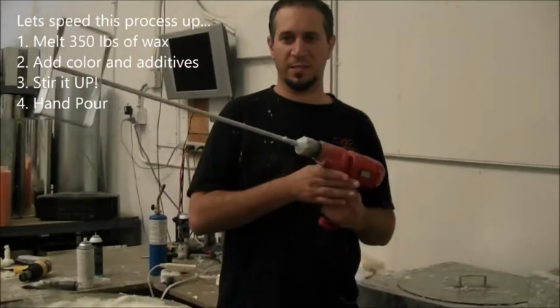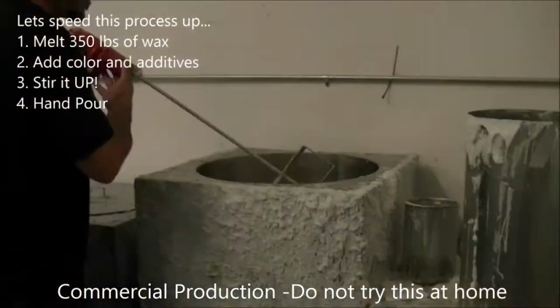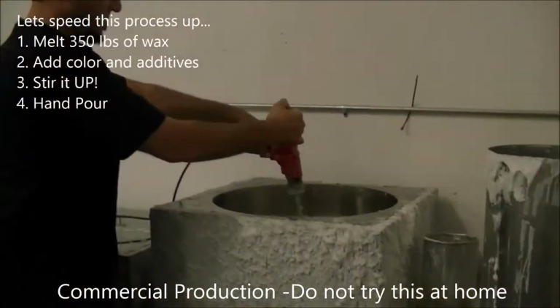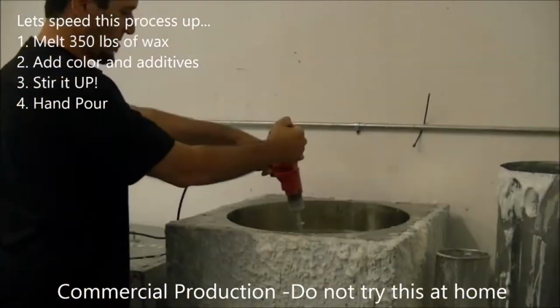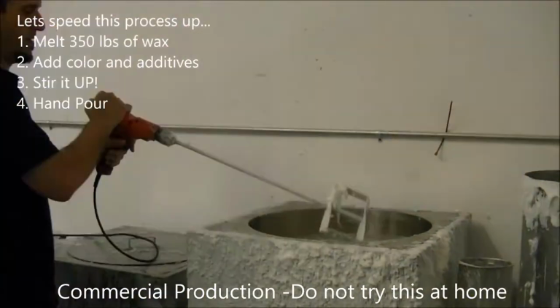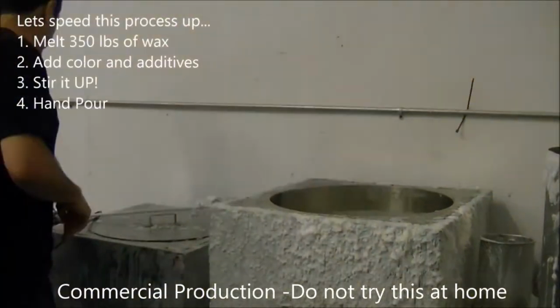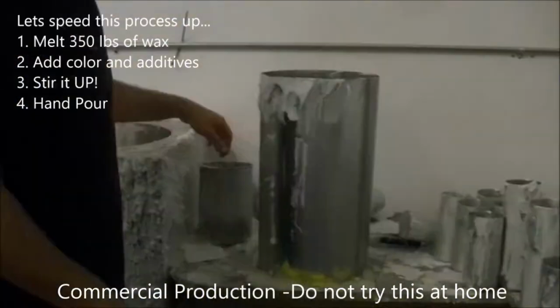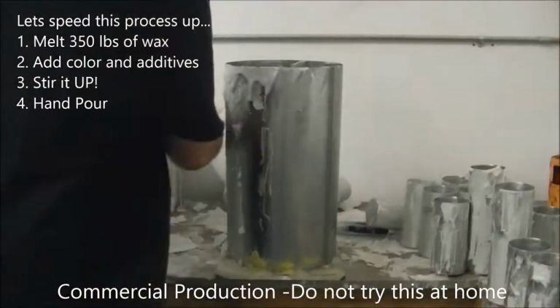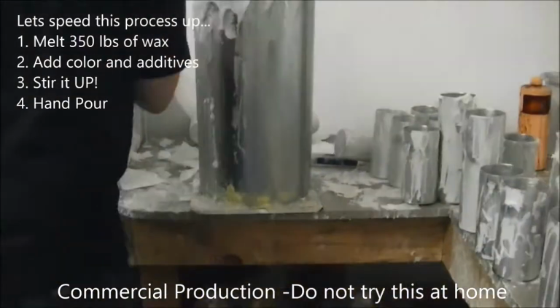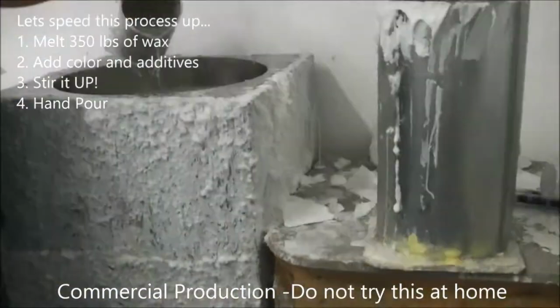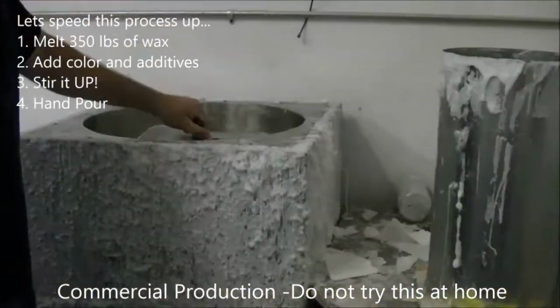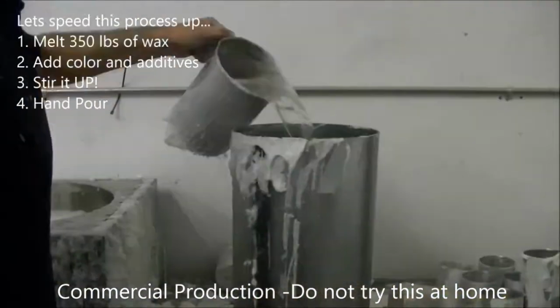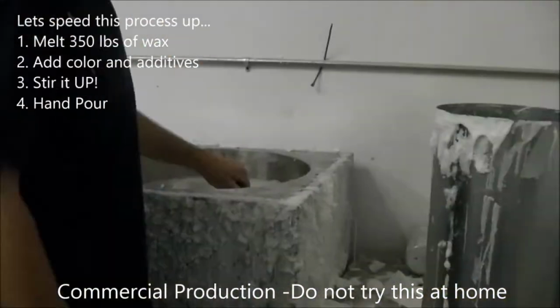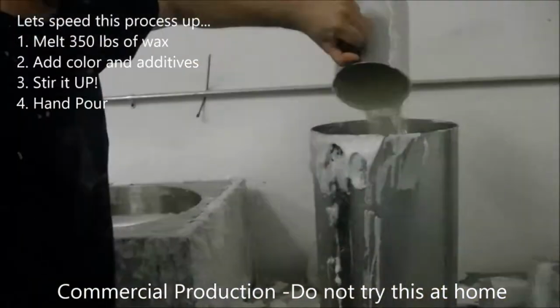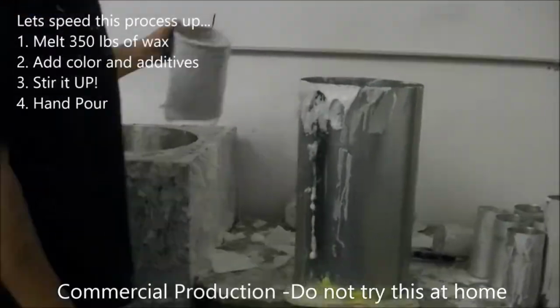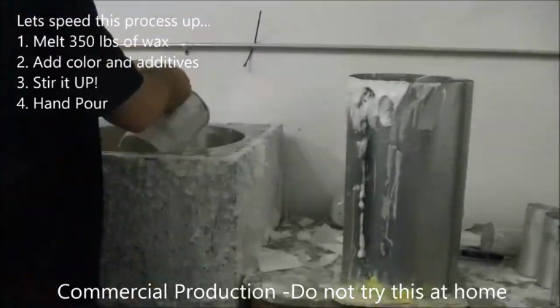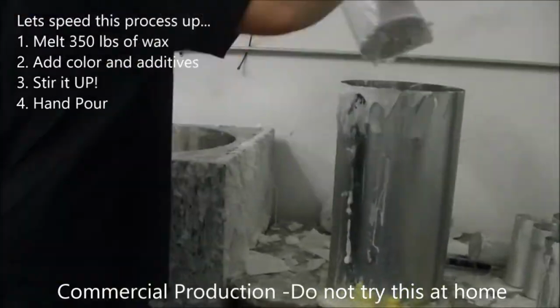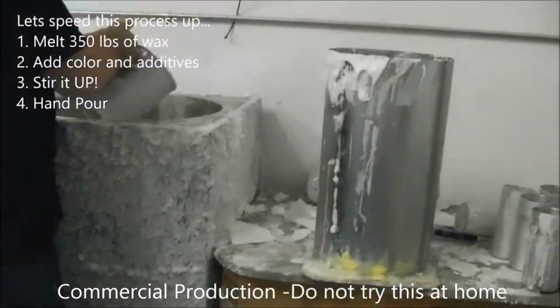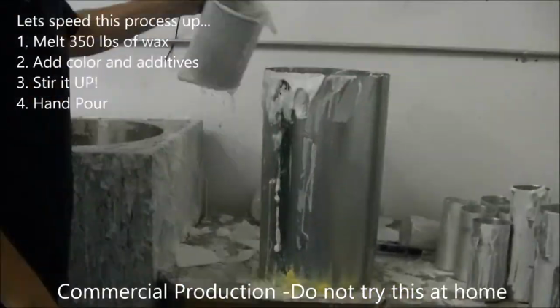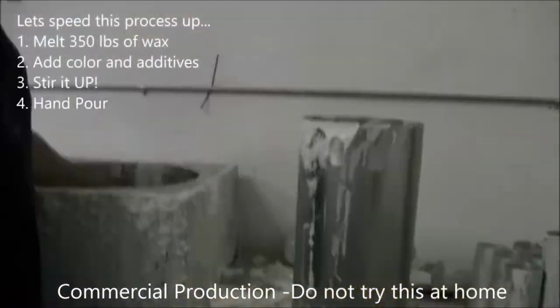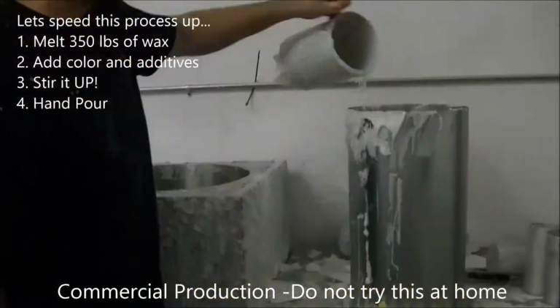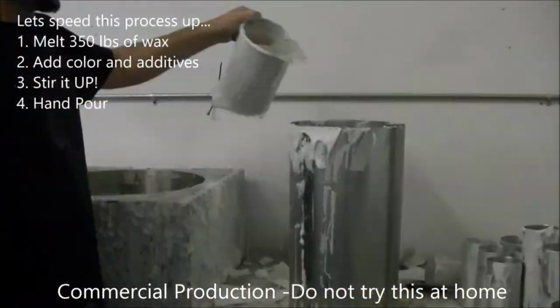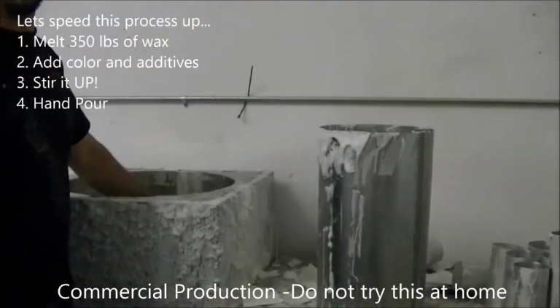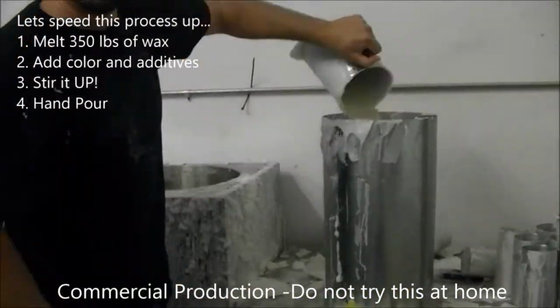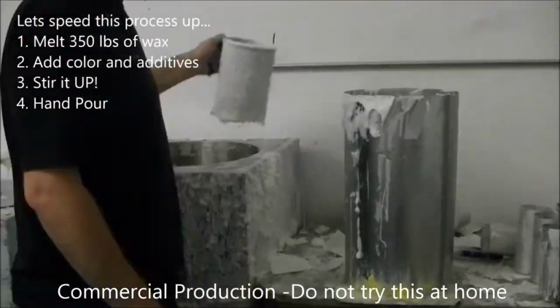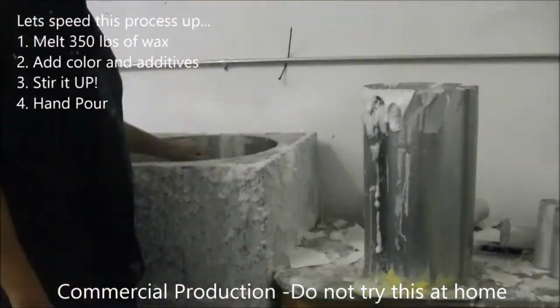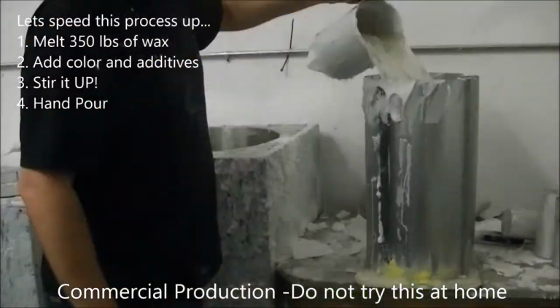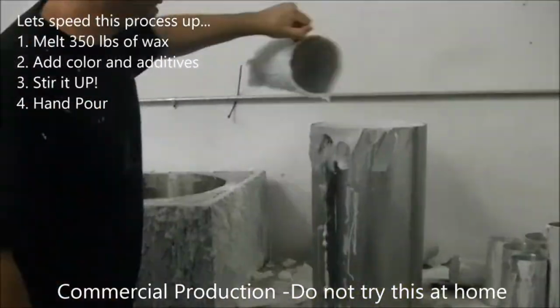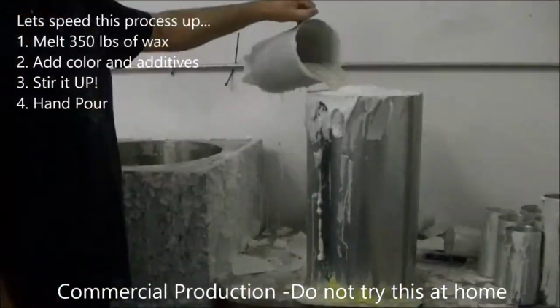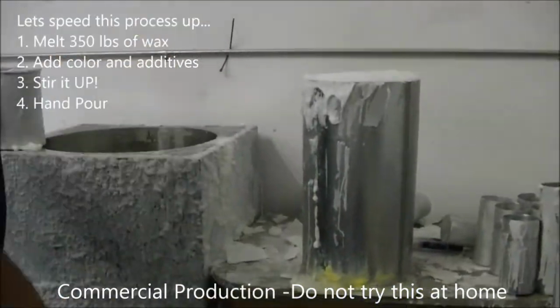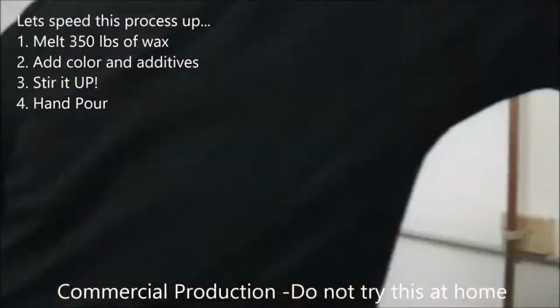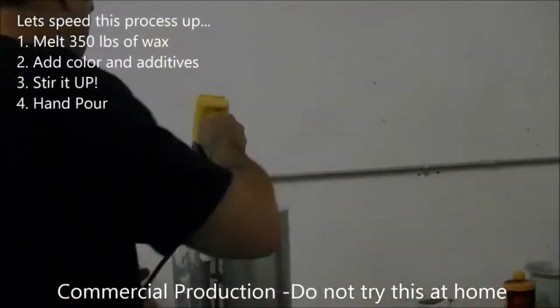I just want to show you guys what I go through to make these luminaries. Everything is hand poured — I've got to pour as much wax to create whatever size I'm making.